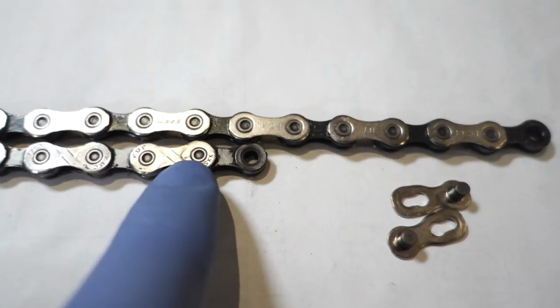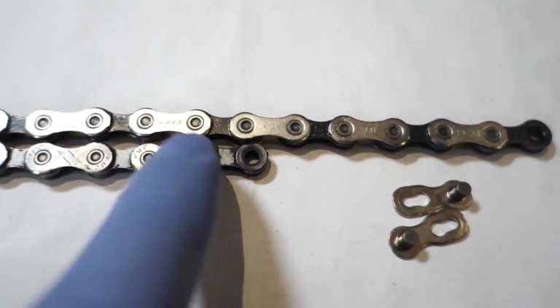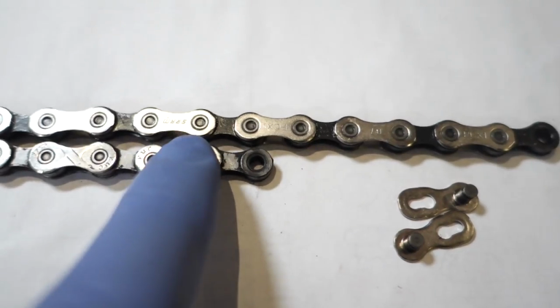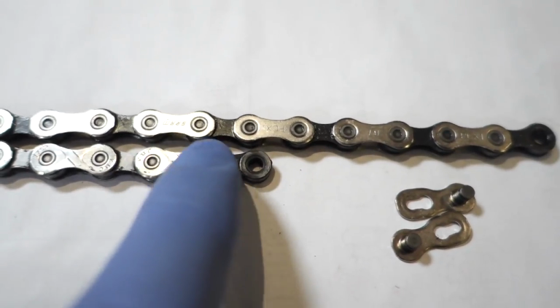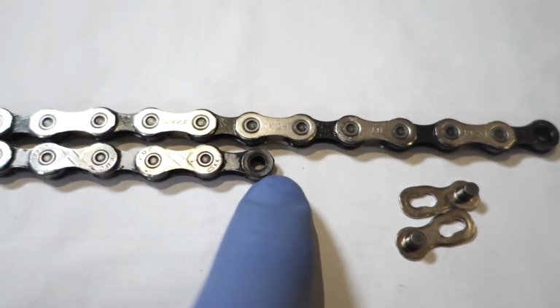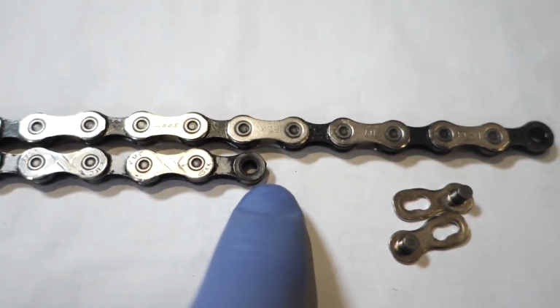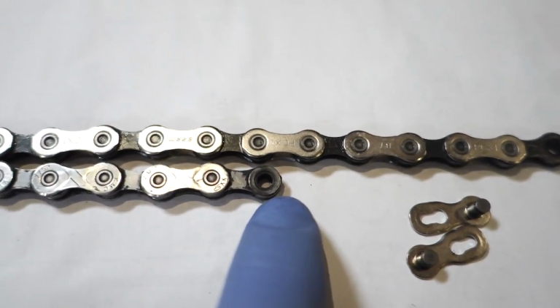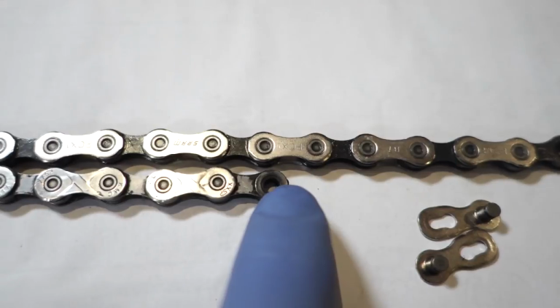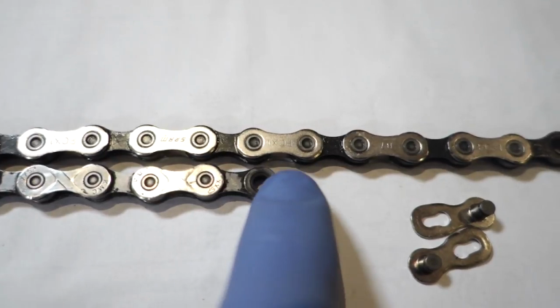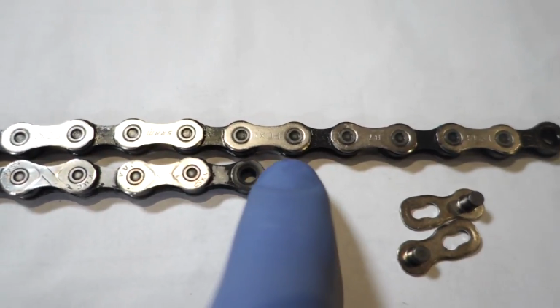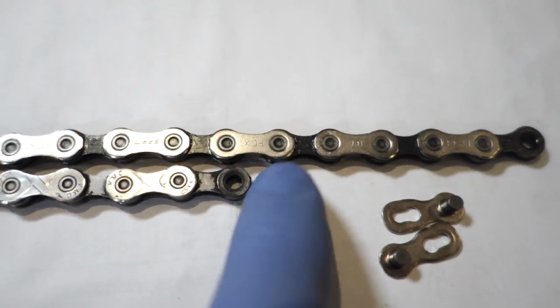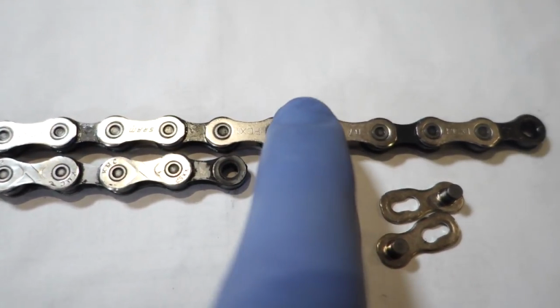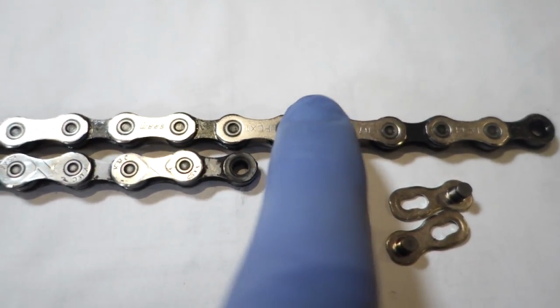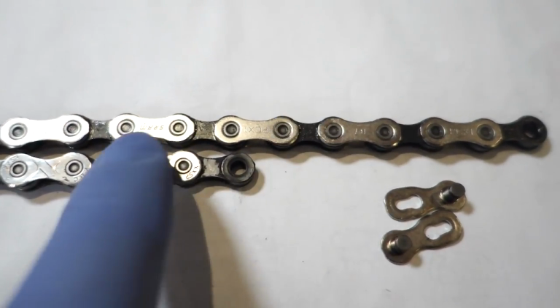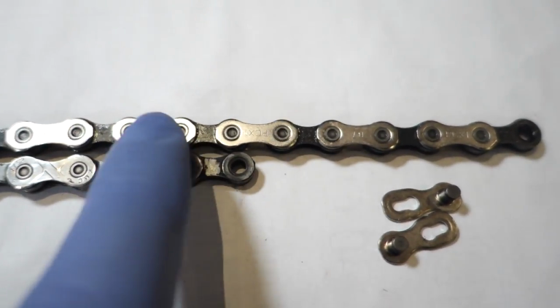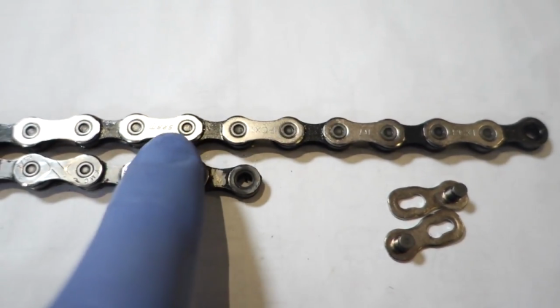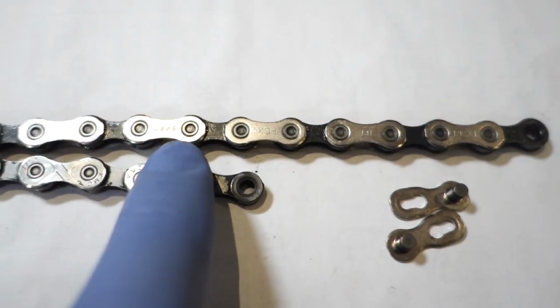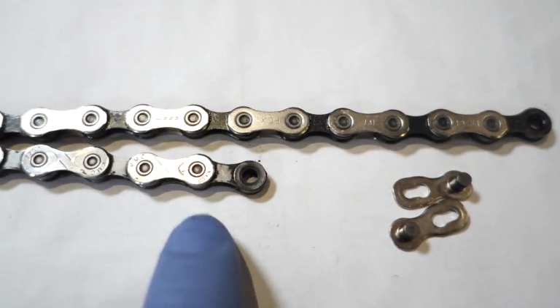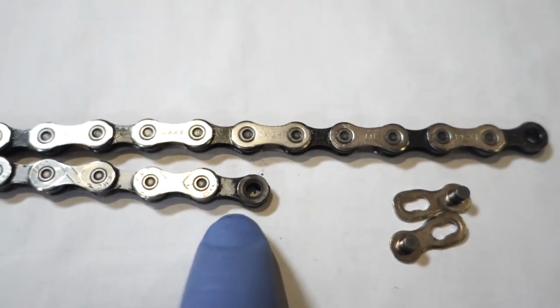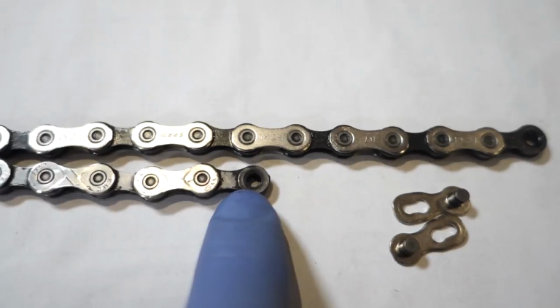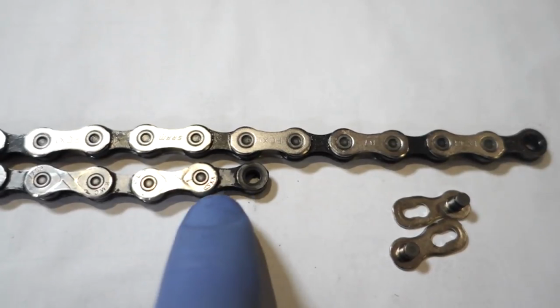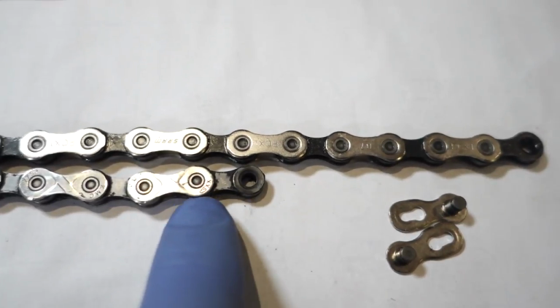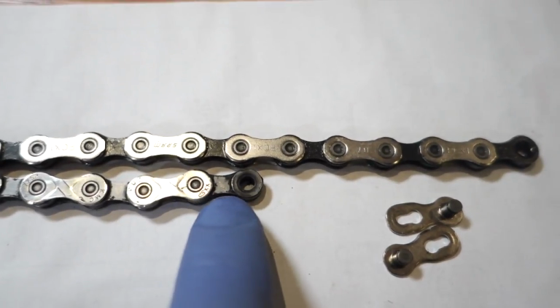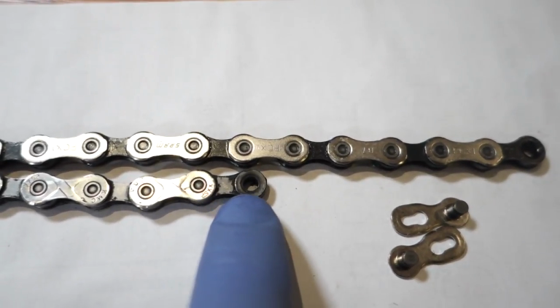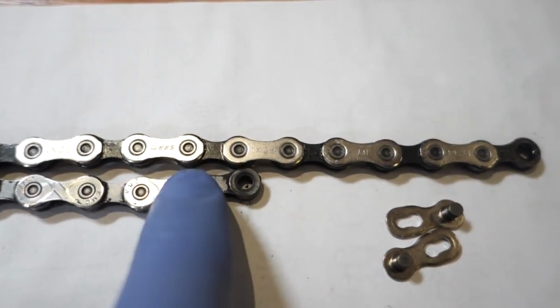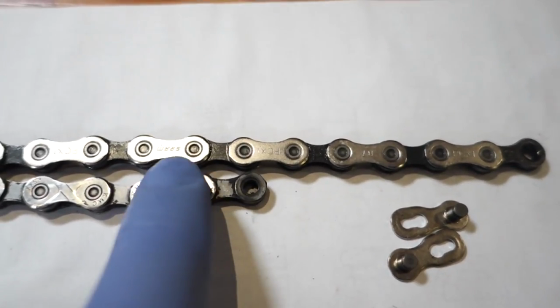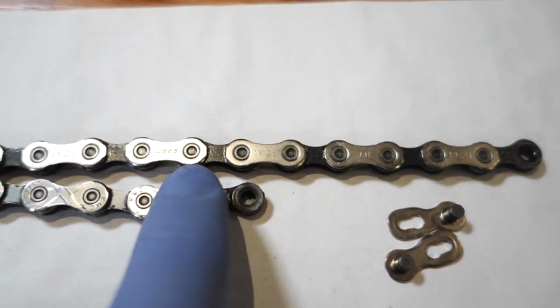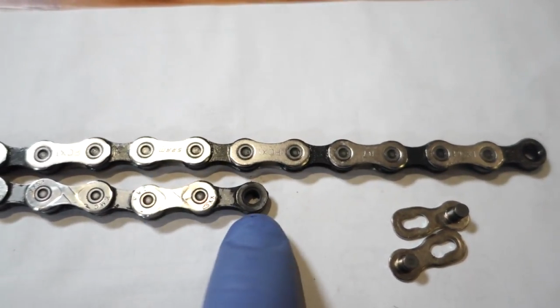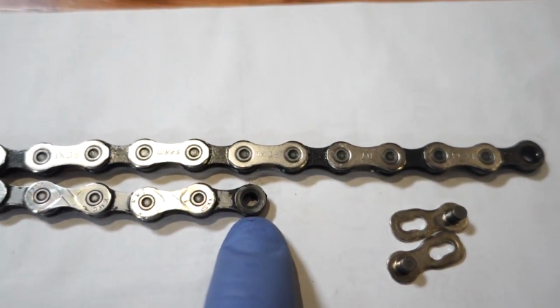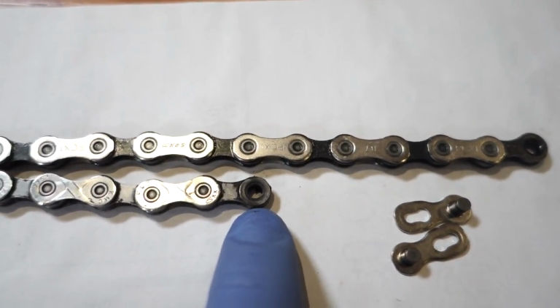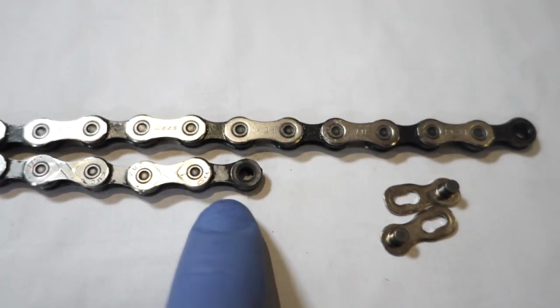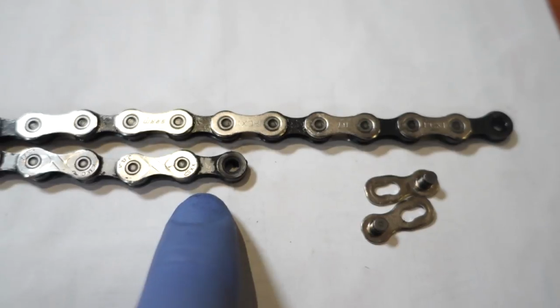My old KMC chain measures 0.5 and you can see how it's stretched compared to the new PCX1. By the way, manufacturers recommend replacing the chain when it reaches 0.5 for both 11 and 12 speed drivetrains.